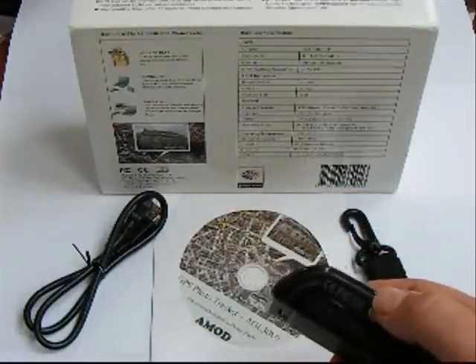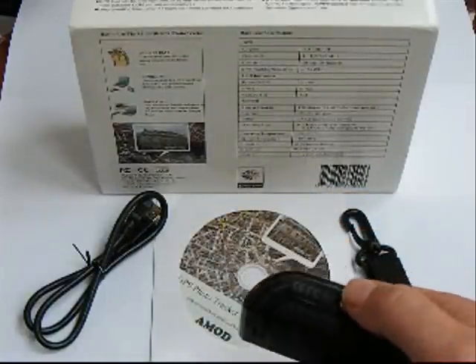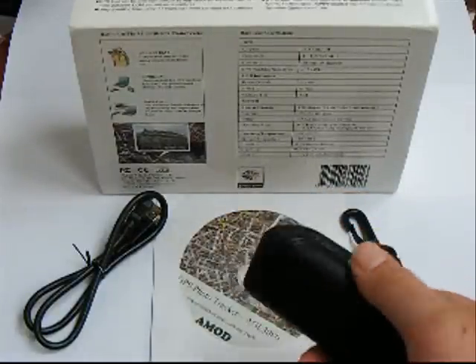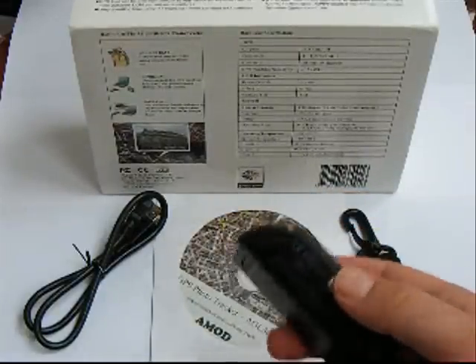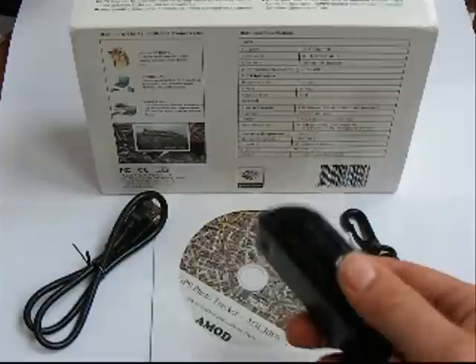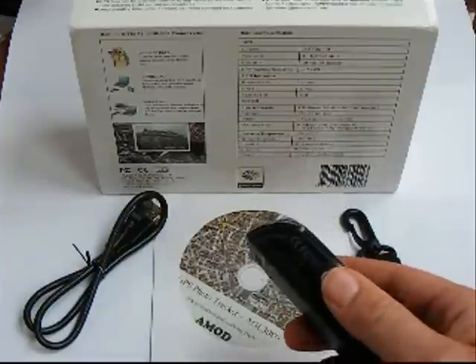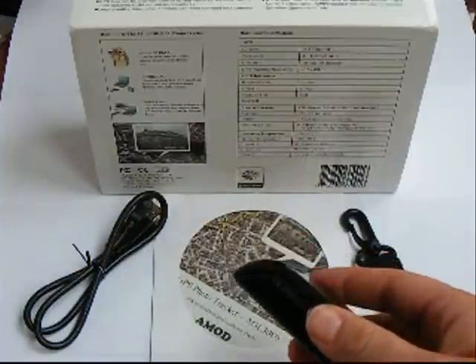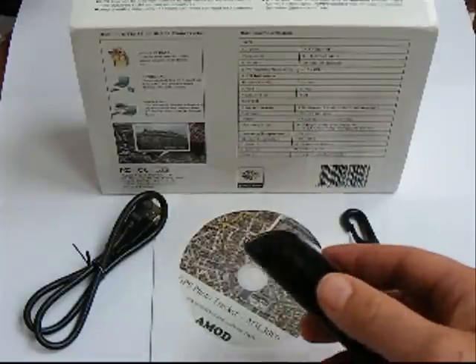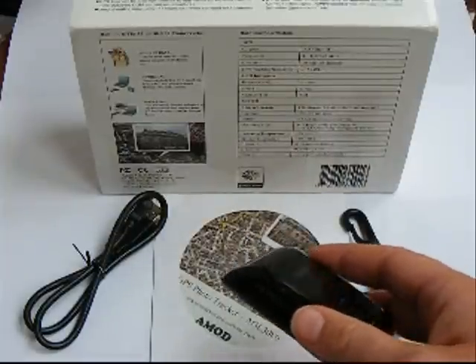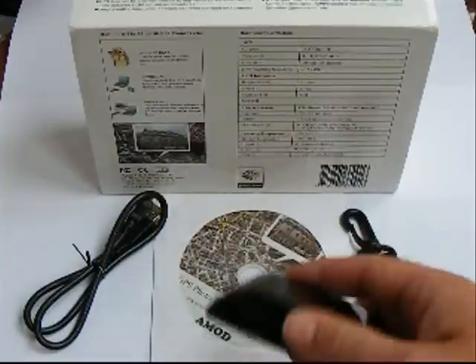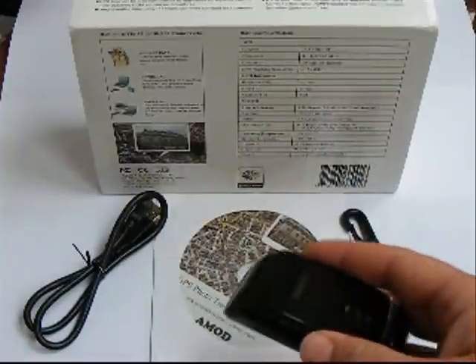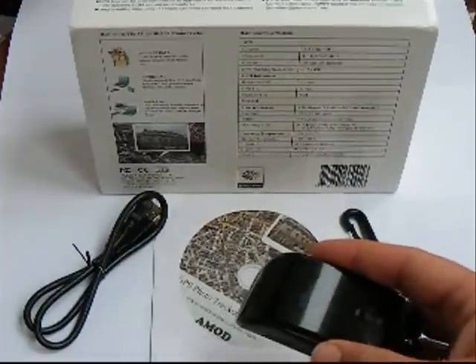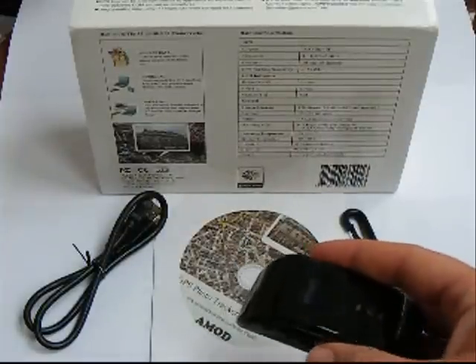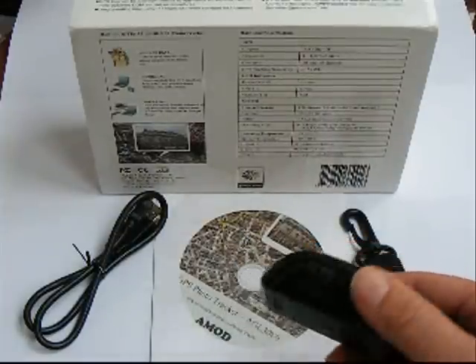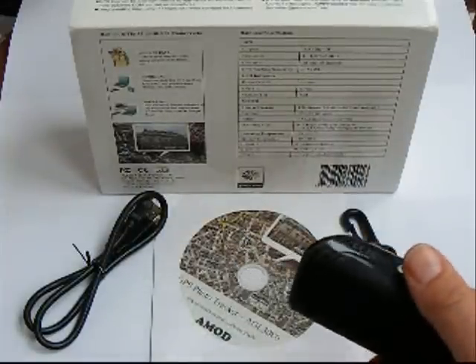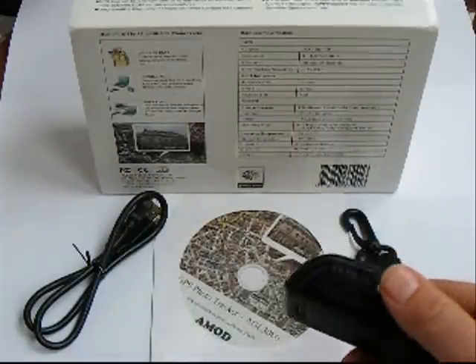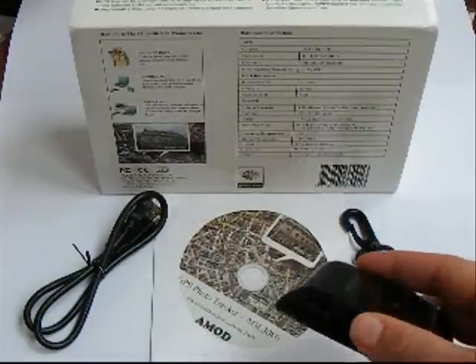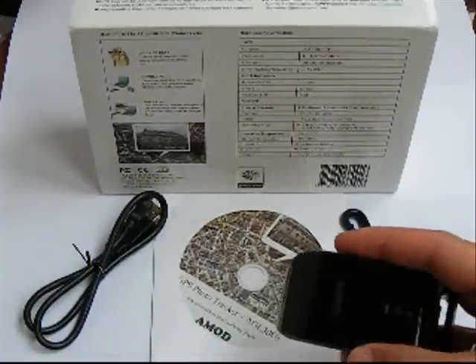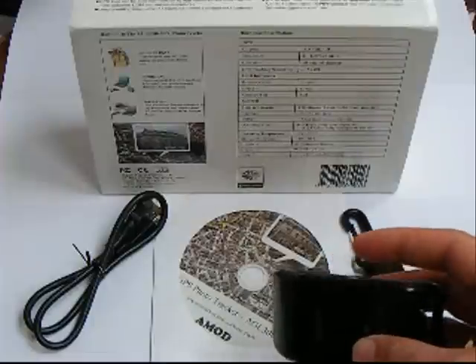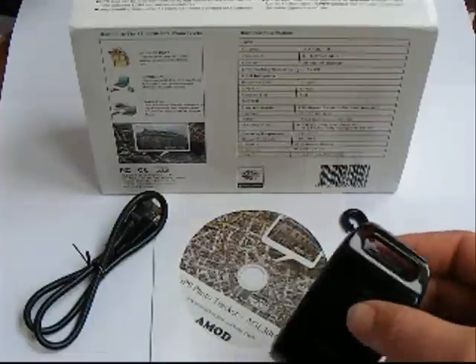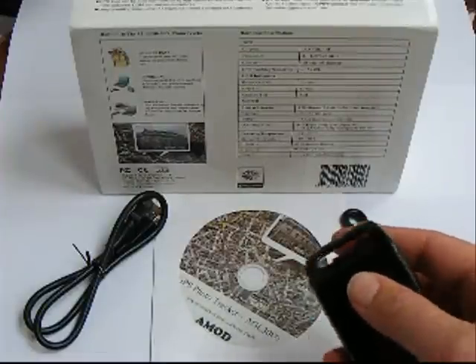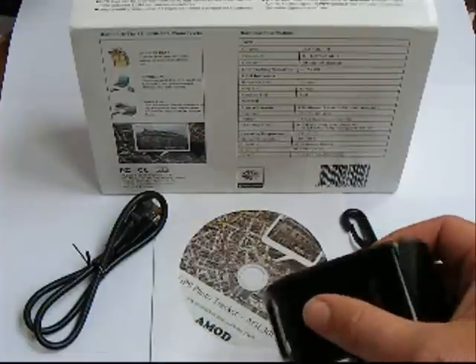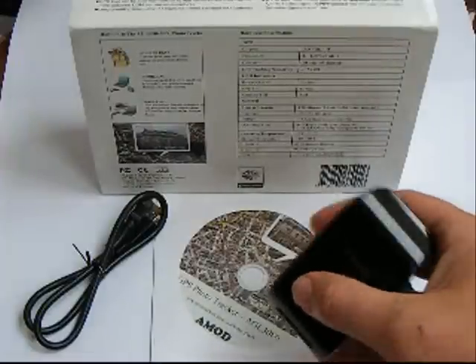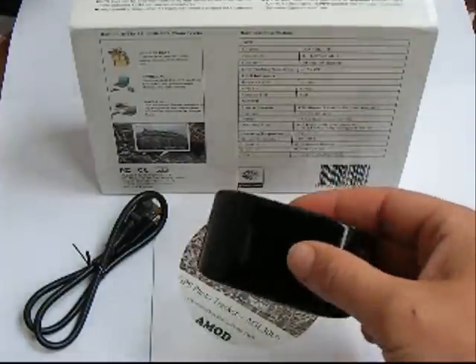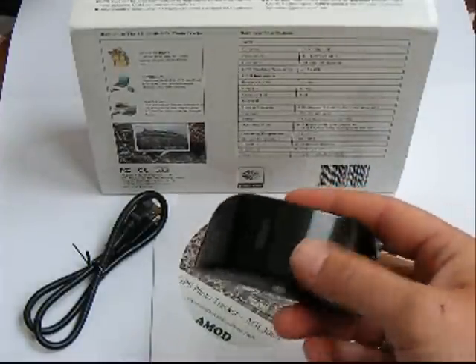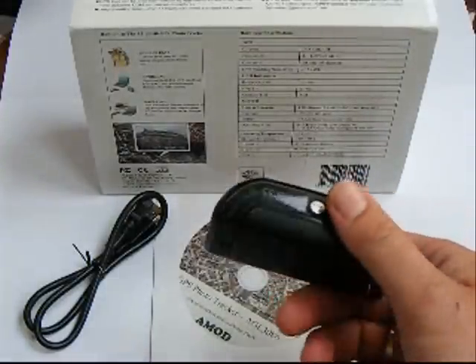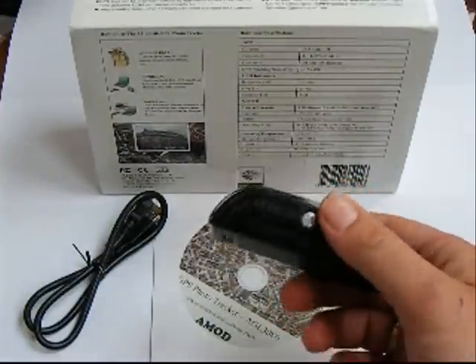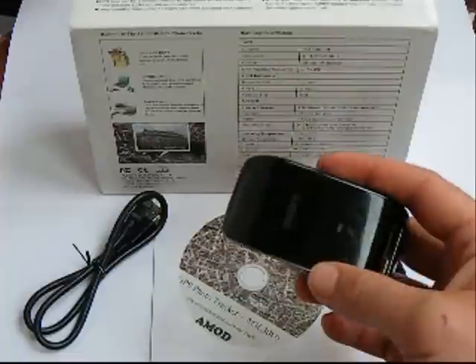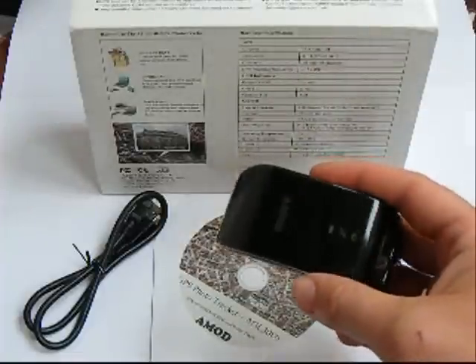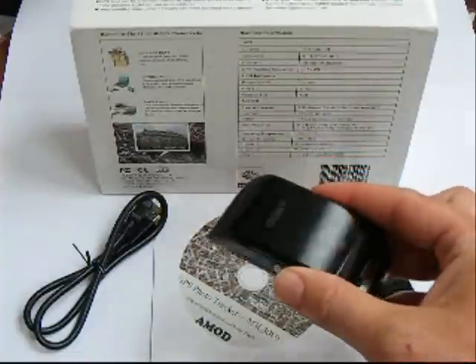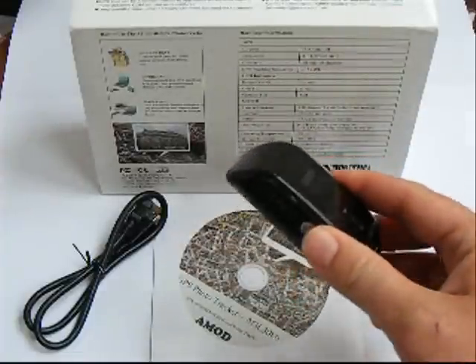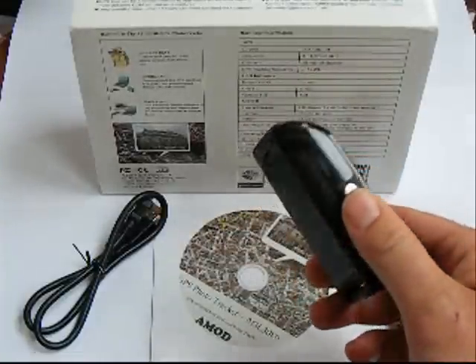What you're going to do is get to a place, turn it on, take your photographs, and then turn it off. You'd probably get about 15 hours out of a set of three AAA alkaline batteries, which is really good.